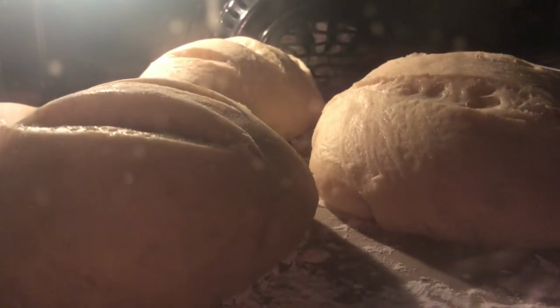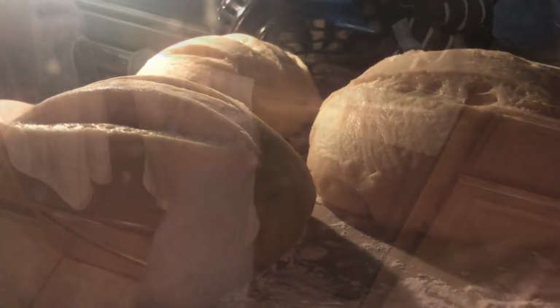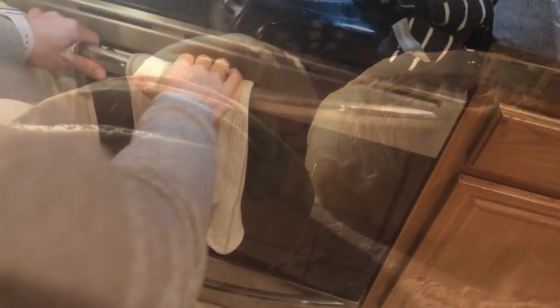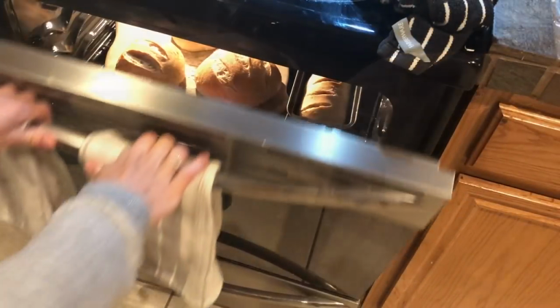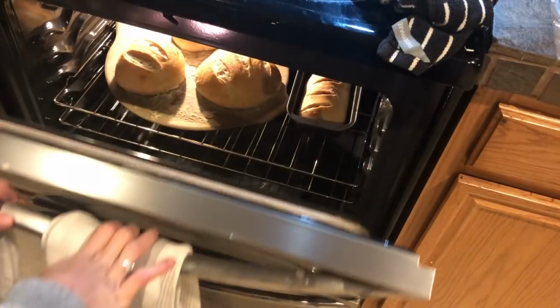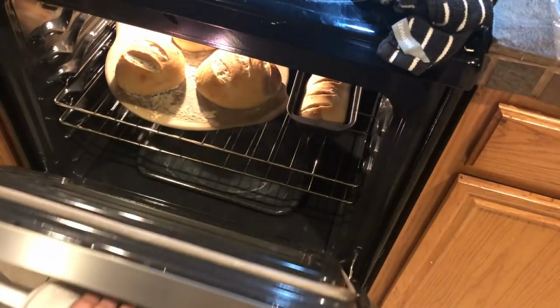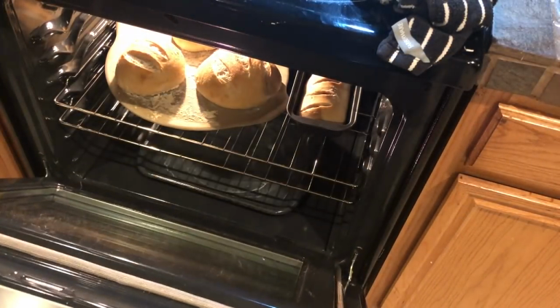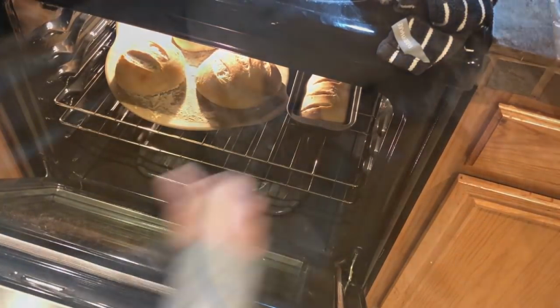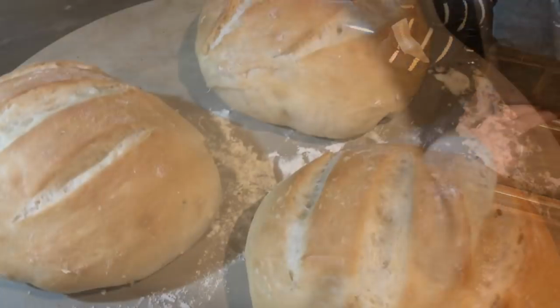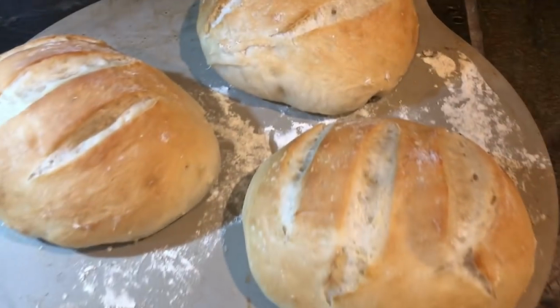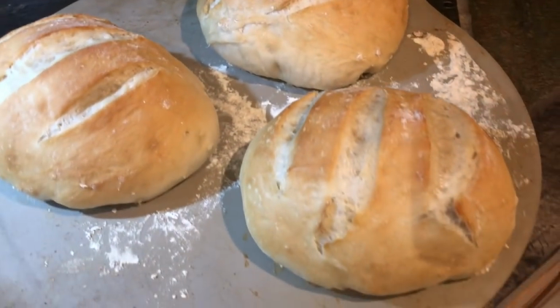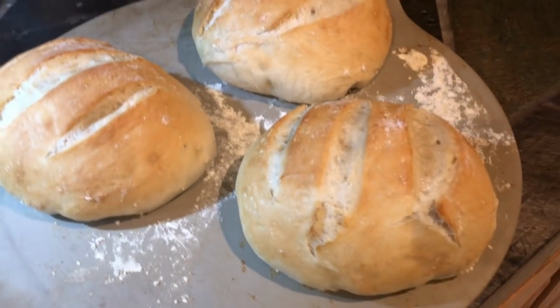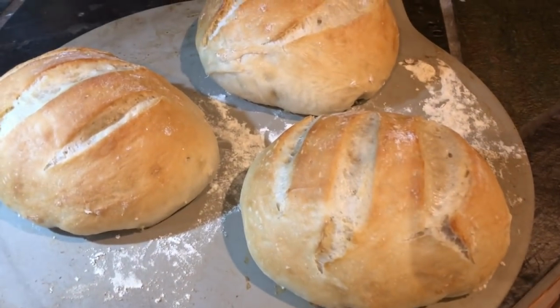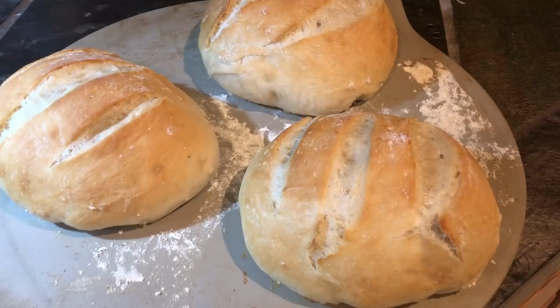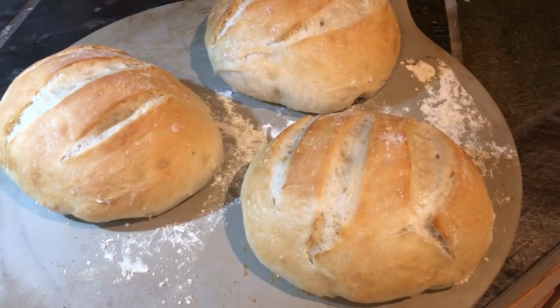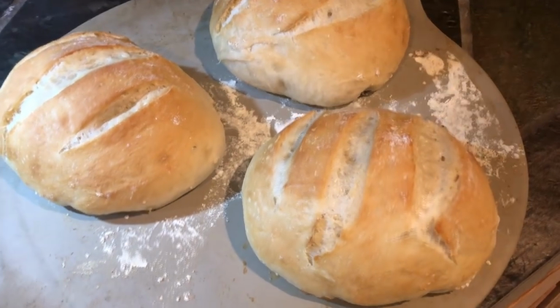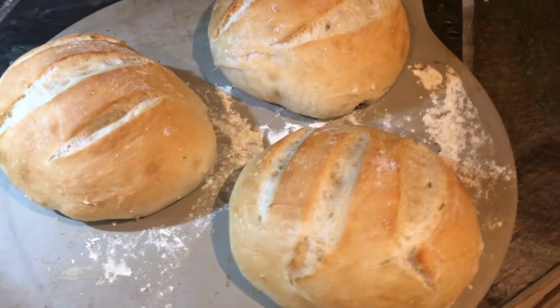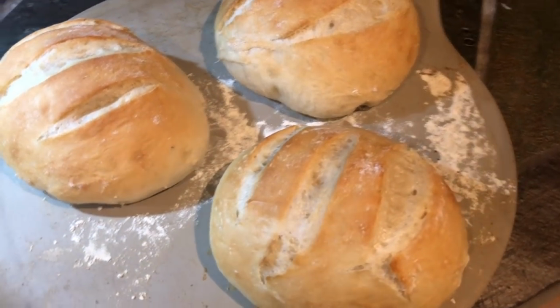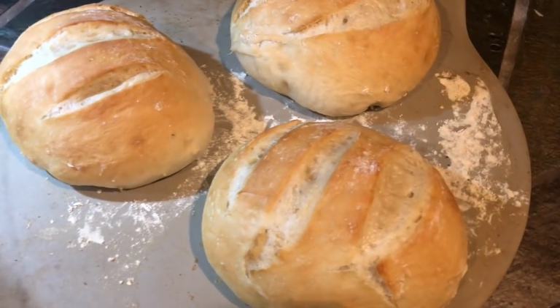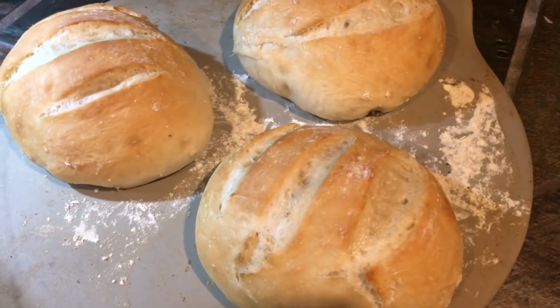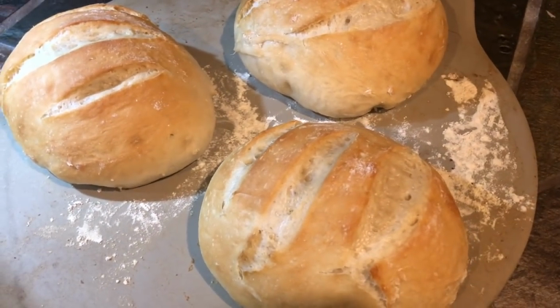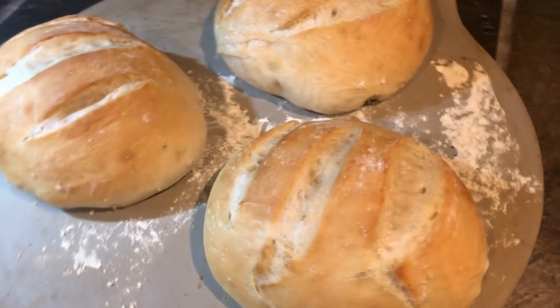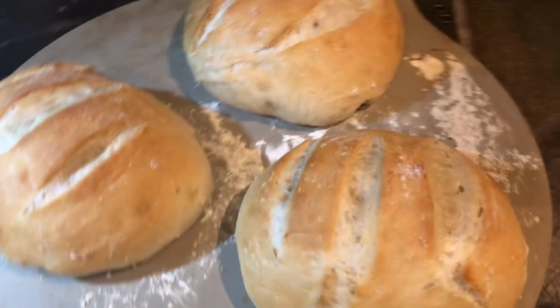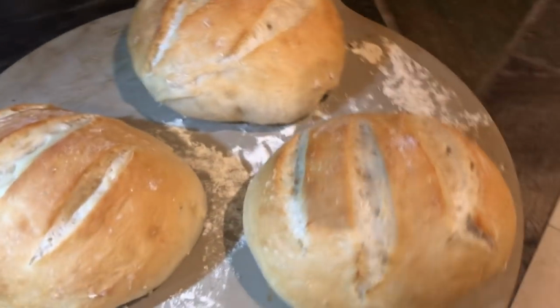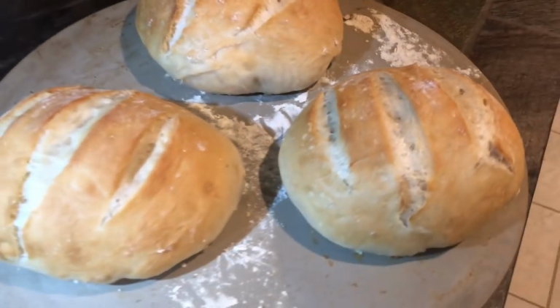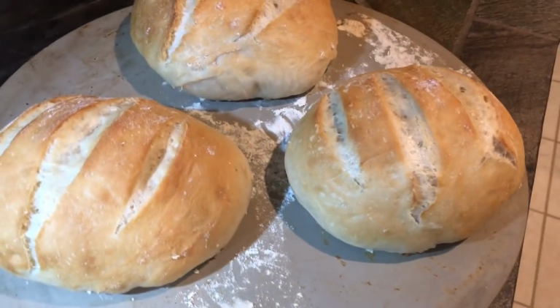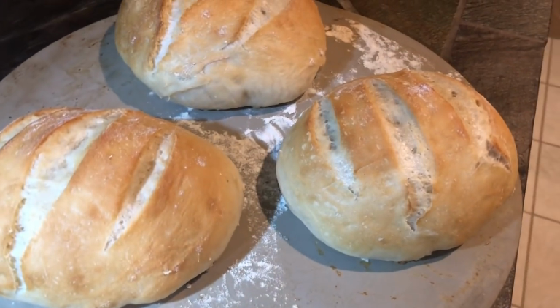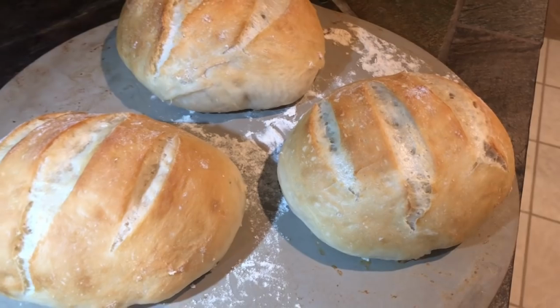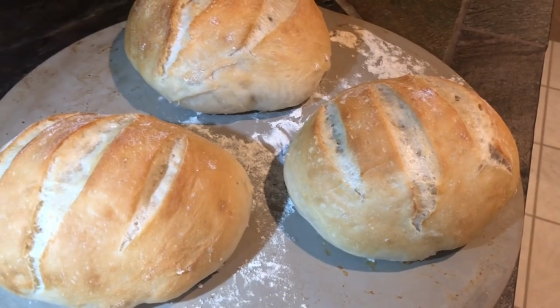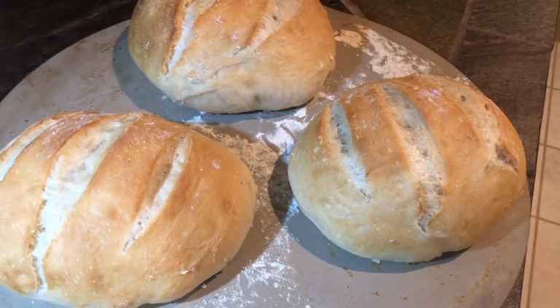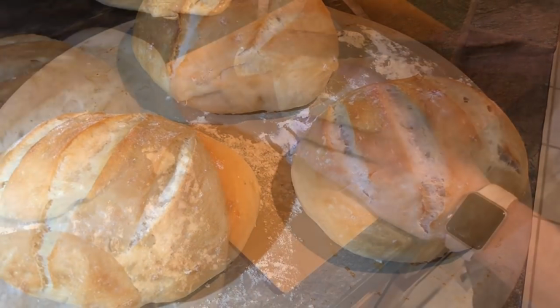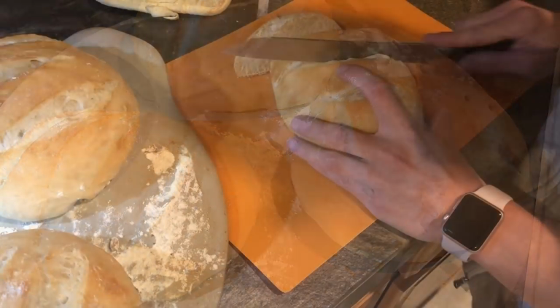As you can see, it's cooking at 400 degrees for about 20 to 30 minutes, depending on the size of the loaves that you have. Once you reach the color that you like, go ahead and pull them out and you're good to go.